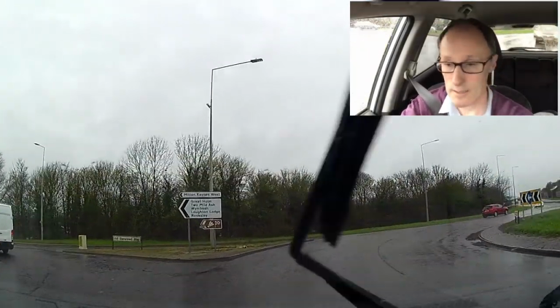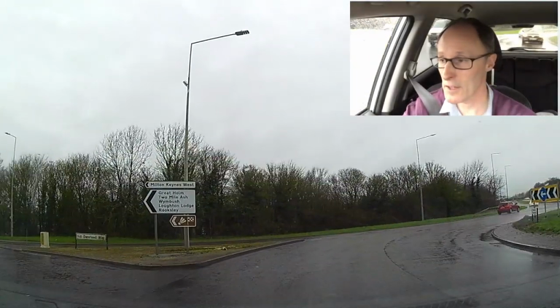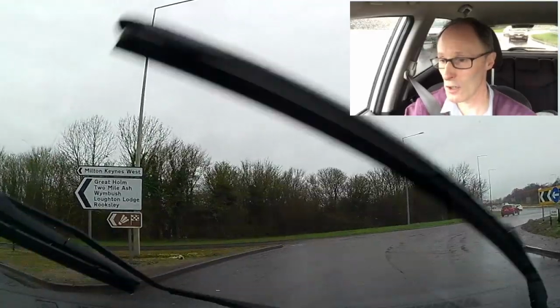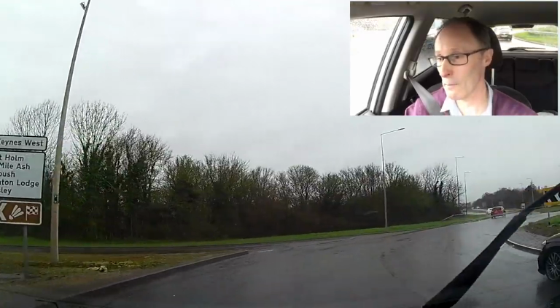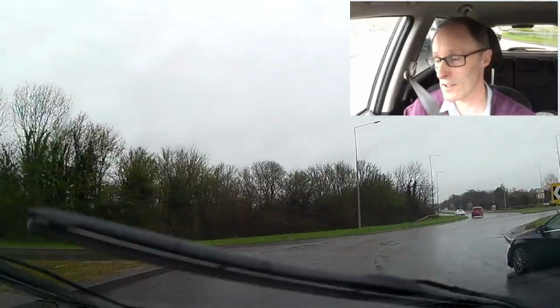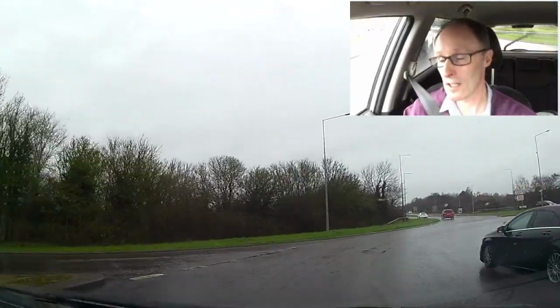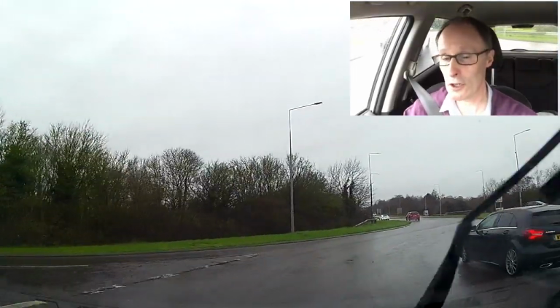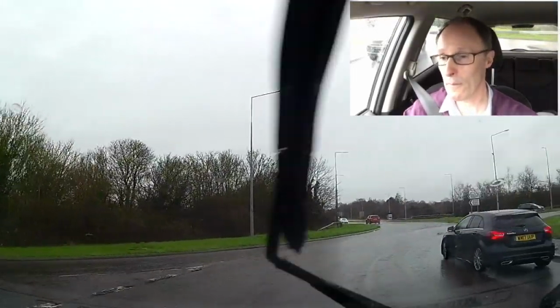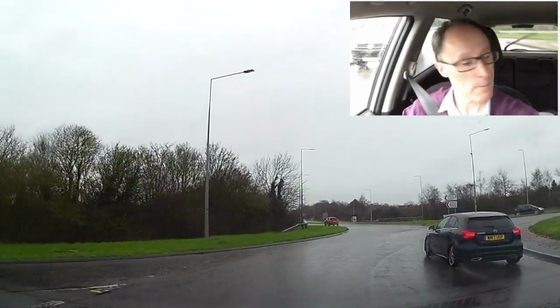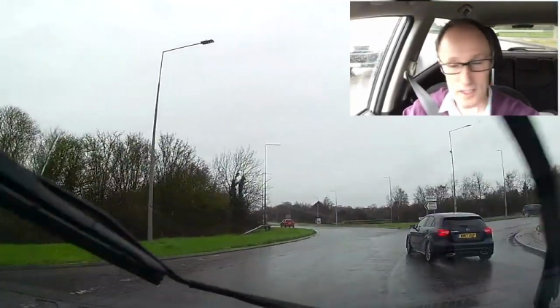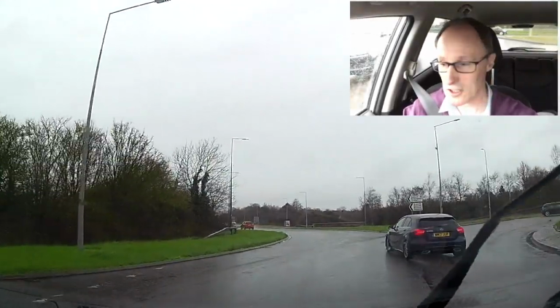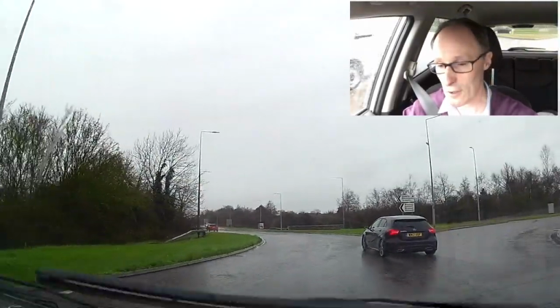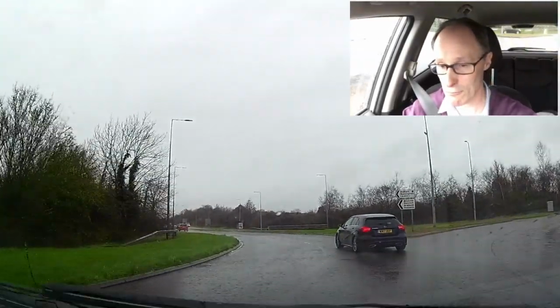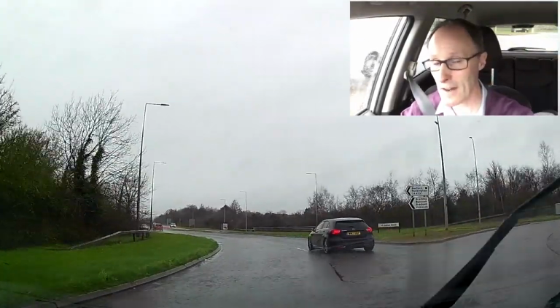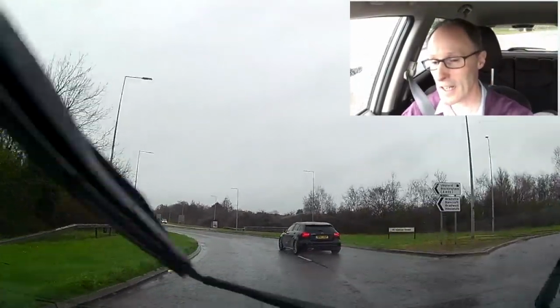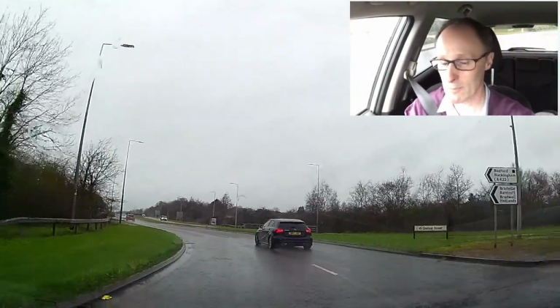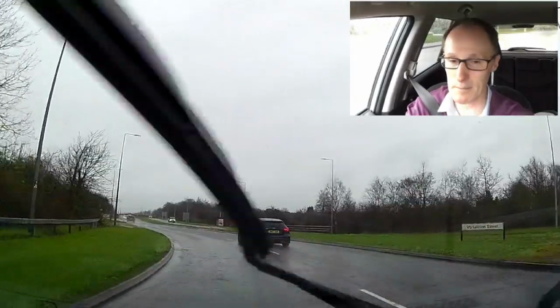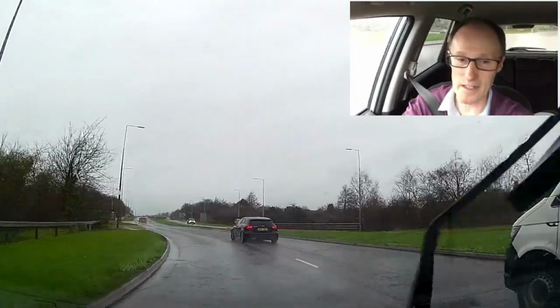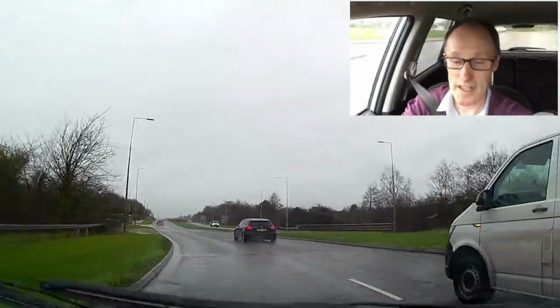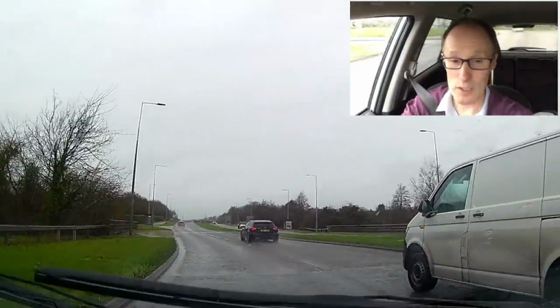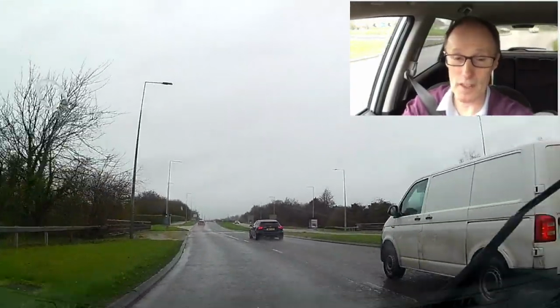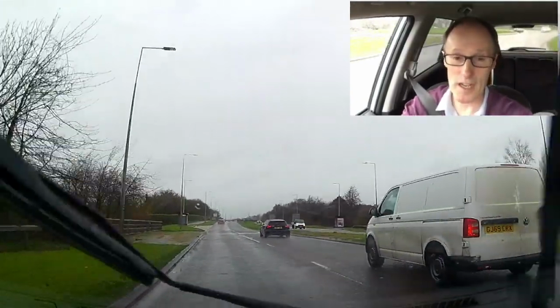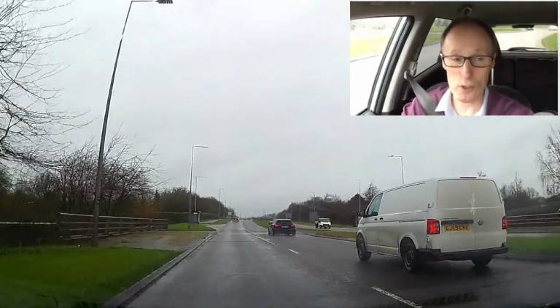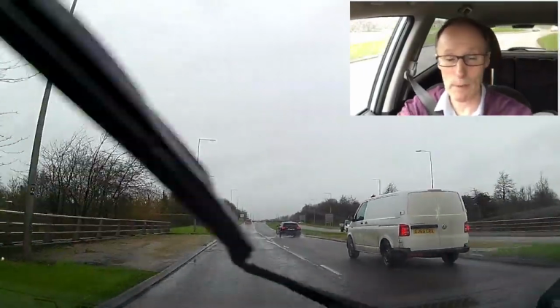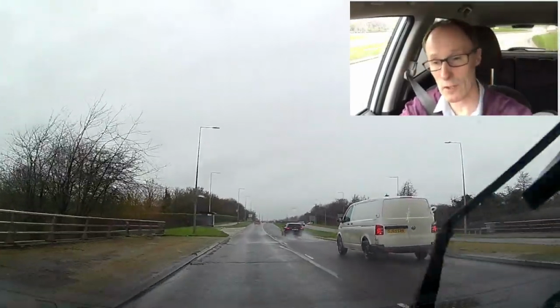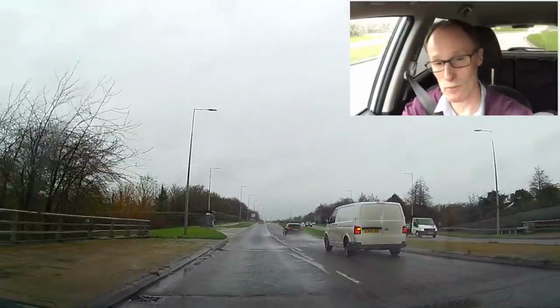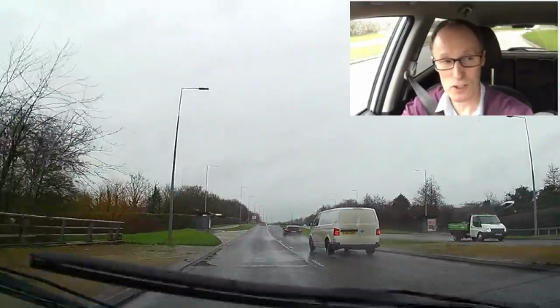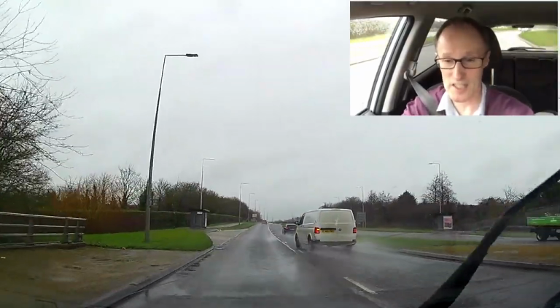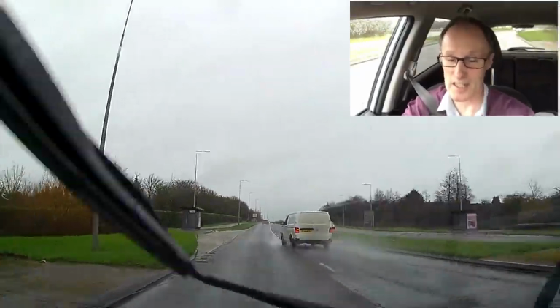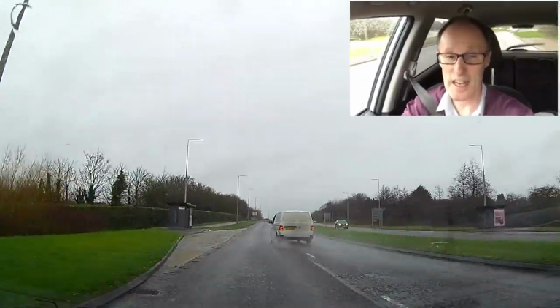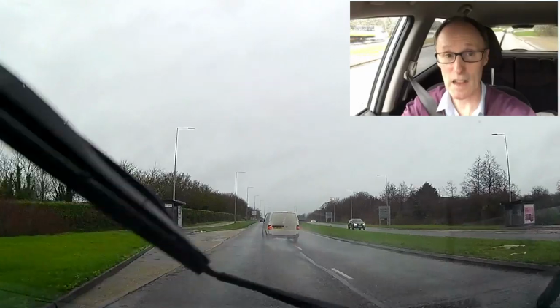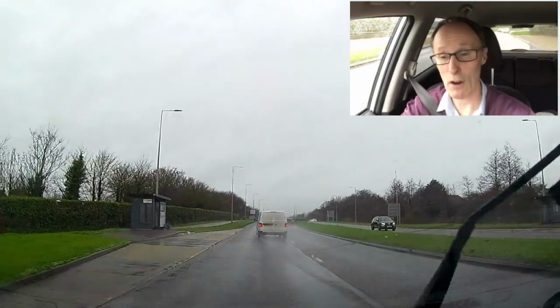If you're not sure what aquaplaning is, look it up, but I'll just give you a brief idea. It's where the tyres lose grip on the ground — so it's not actually skidding, it's lifting off.